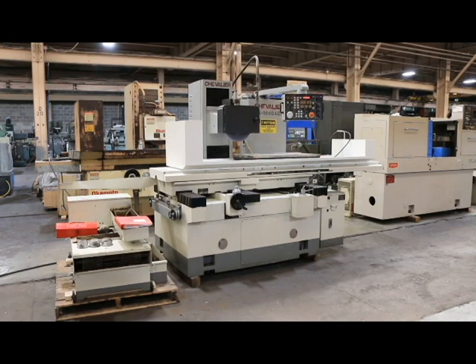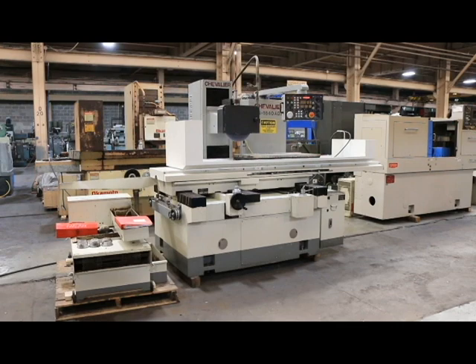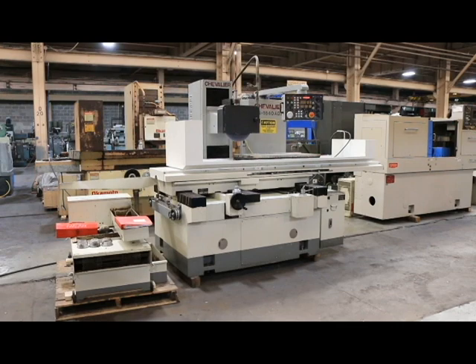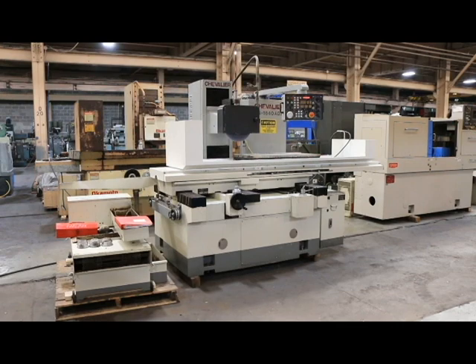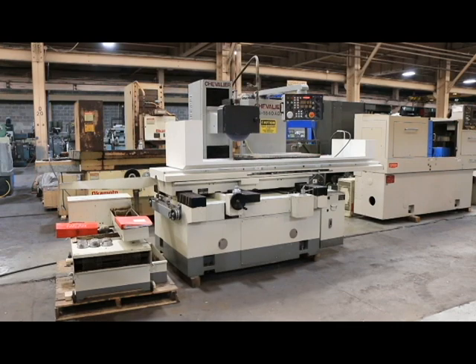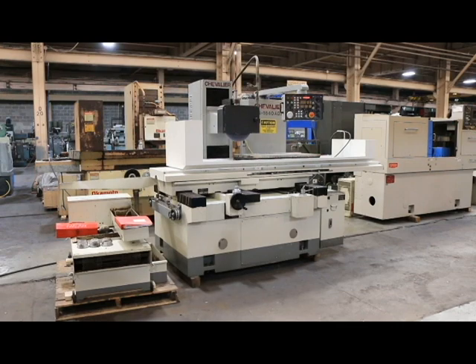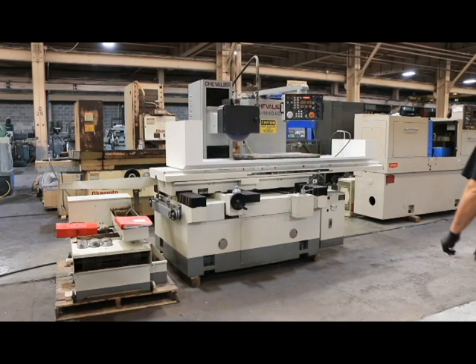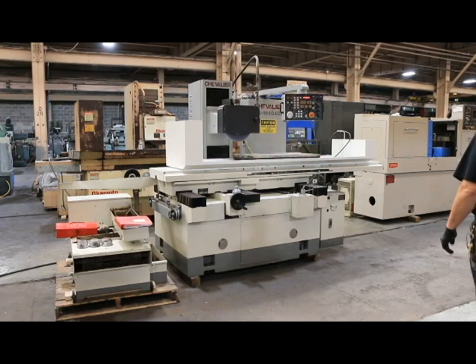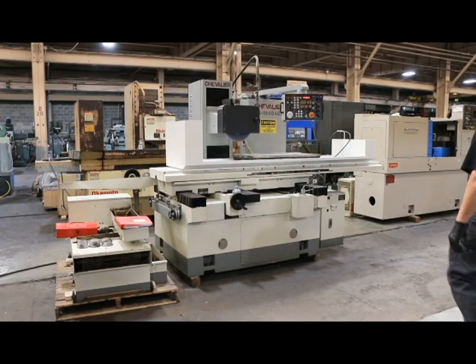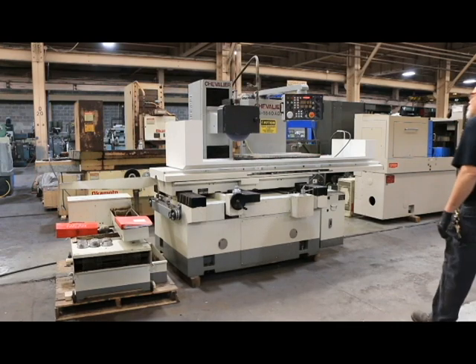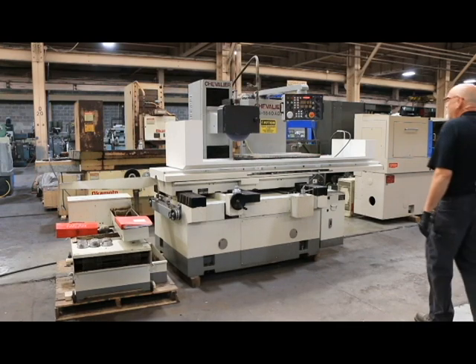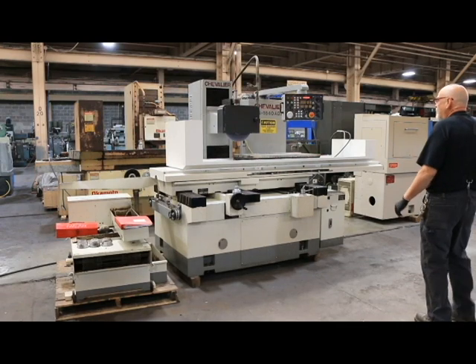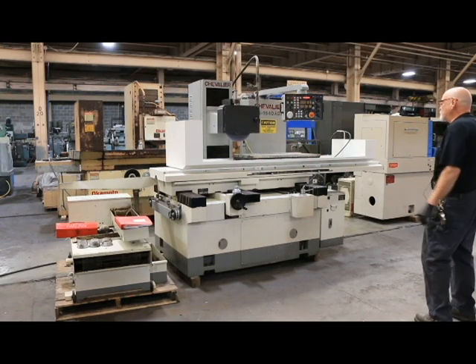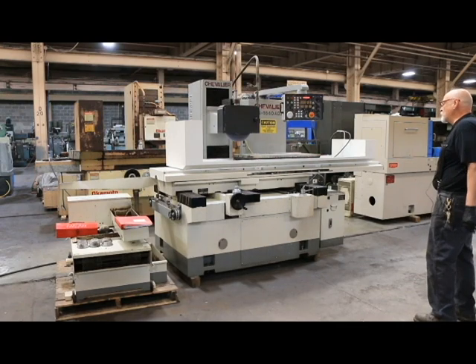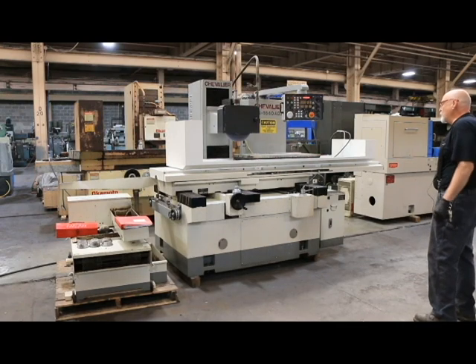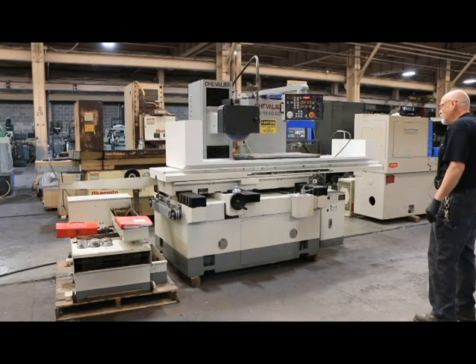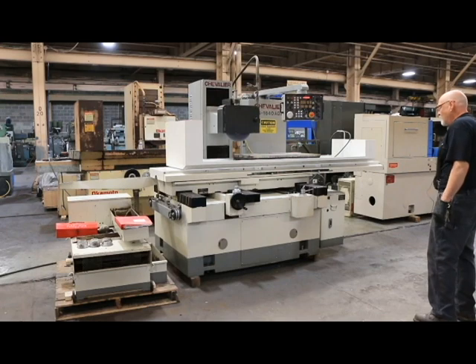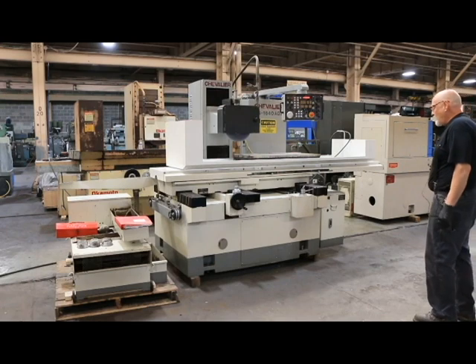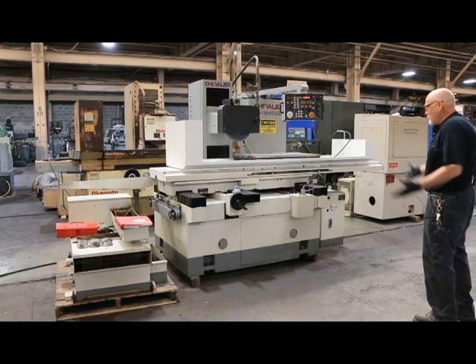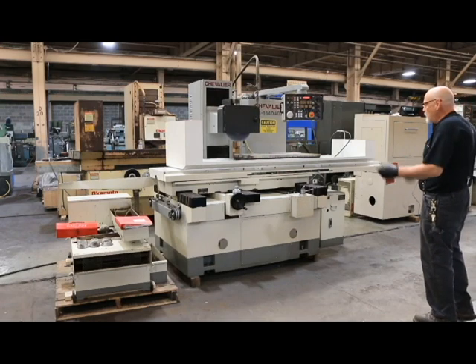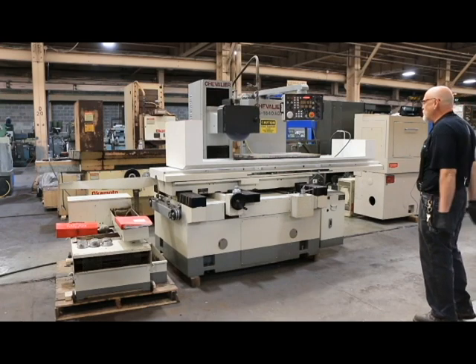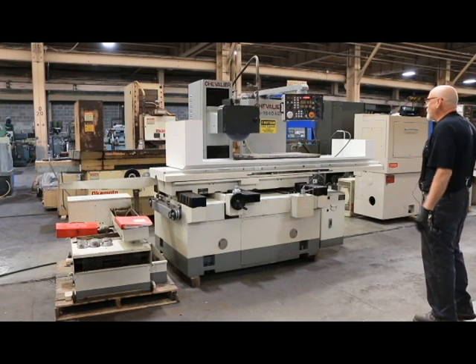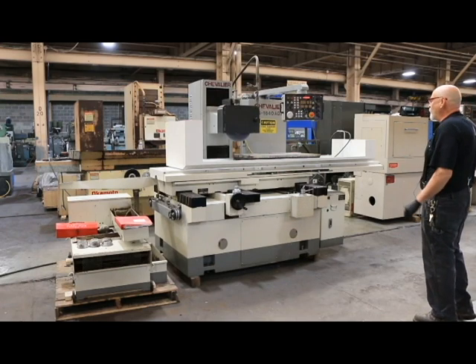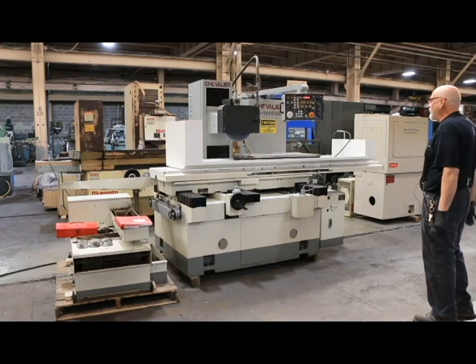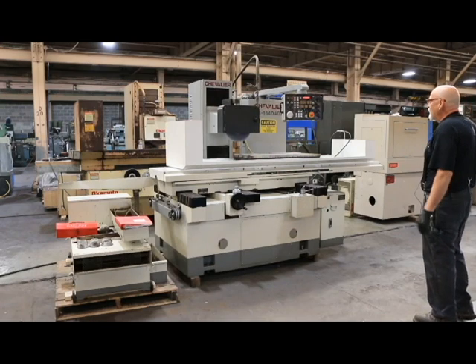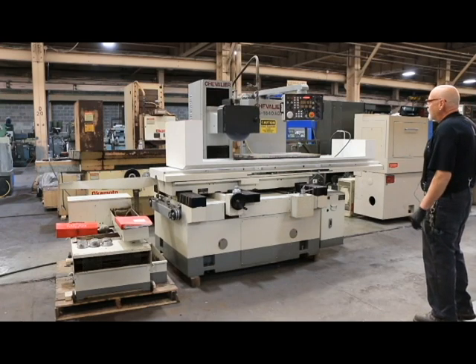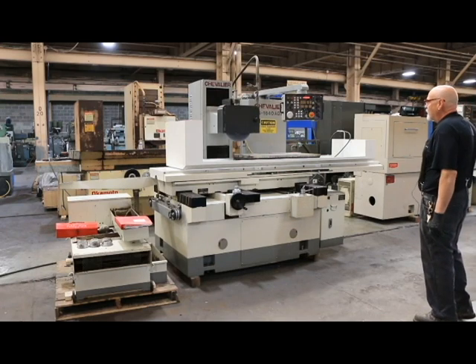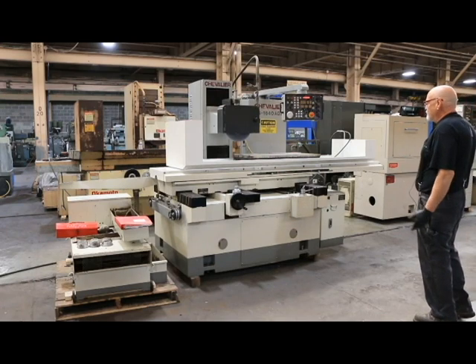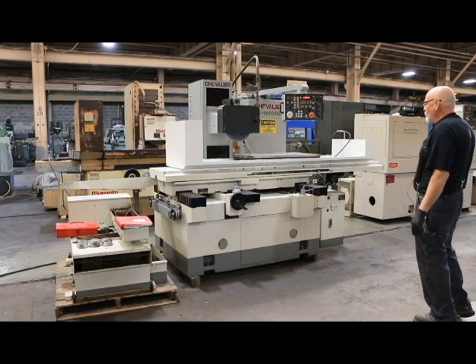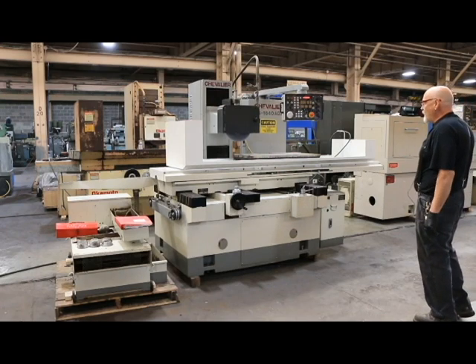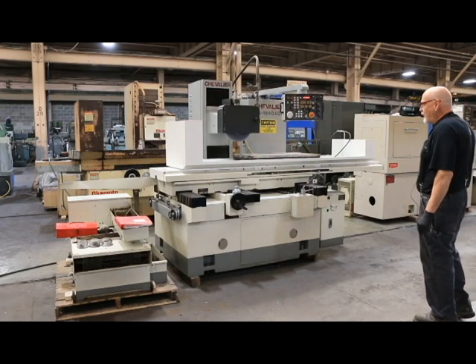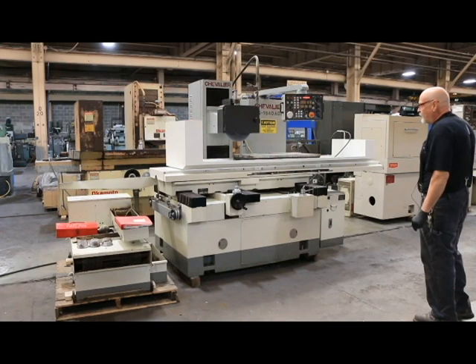Today we have for you a Chevalier surface grinder. This is a 16 by 40 automatic downfeed.